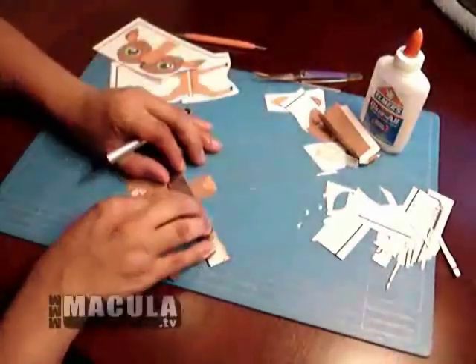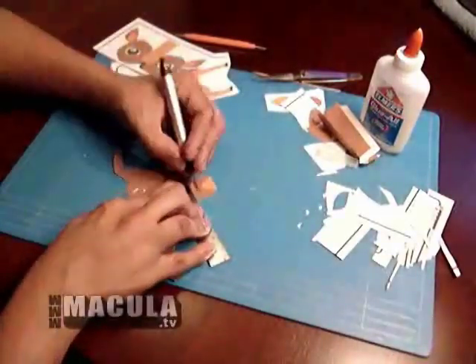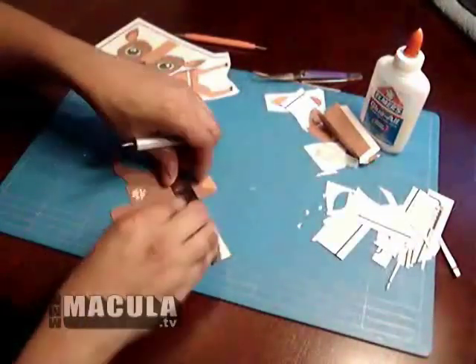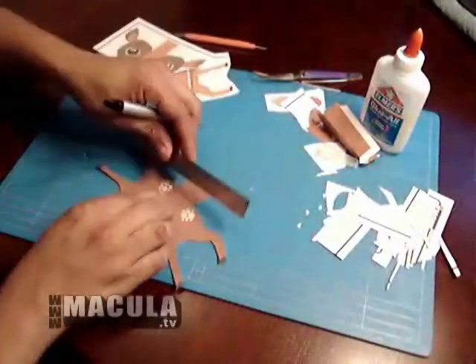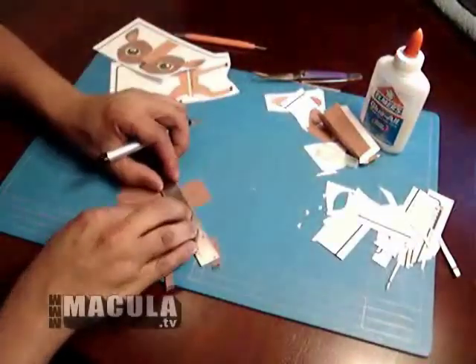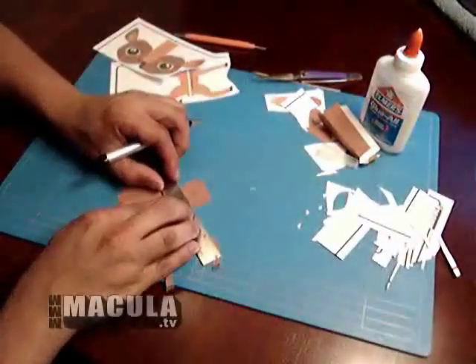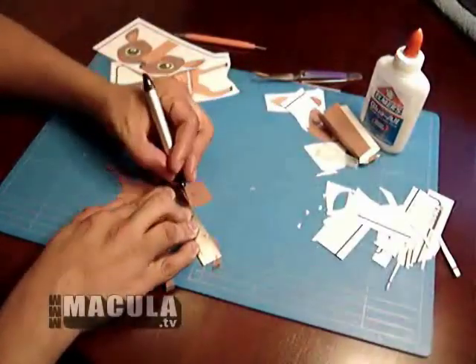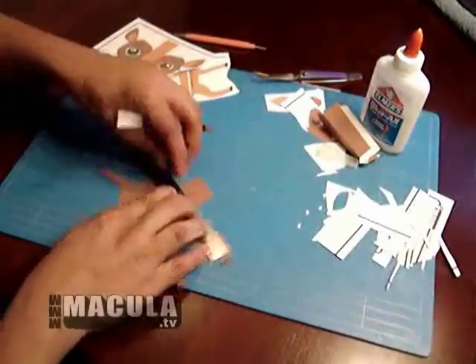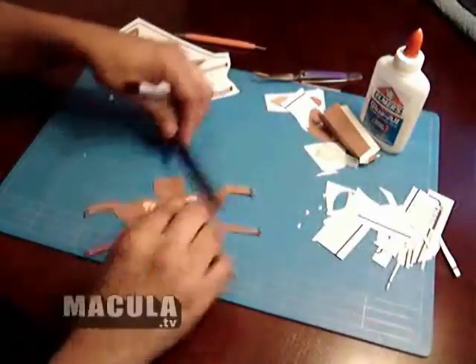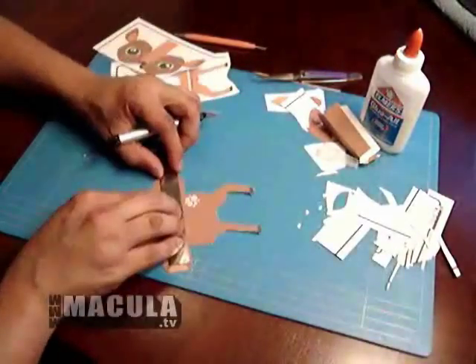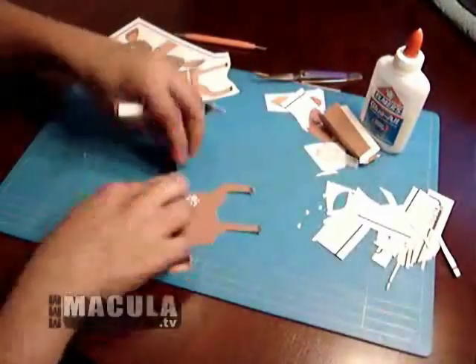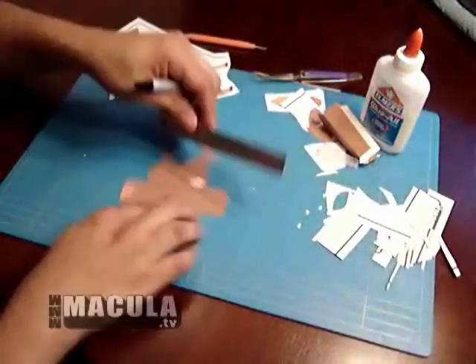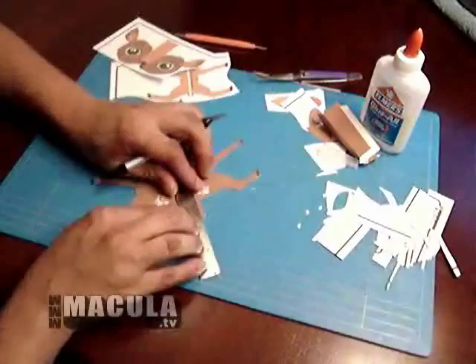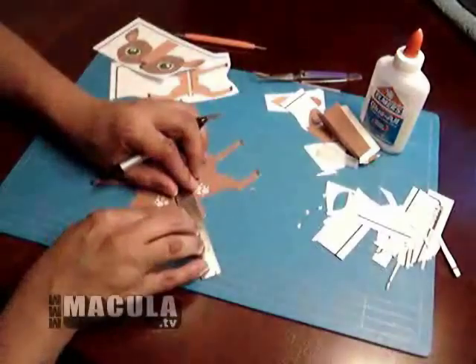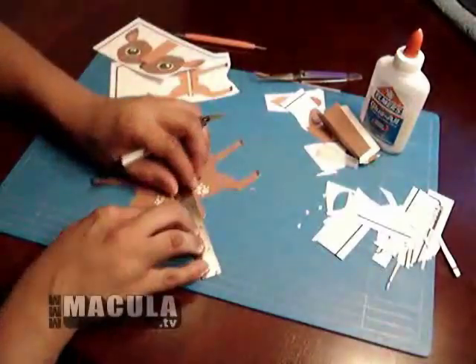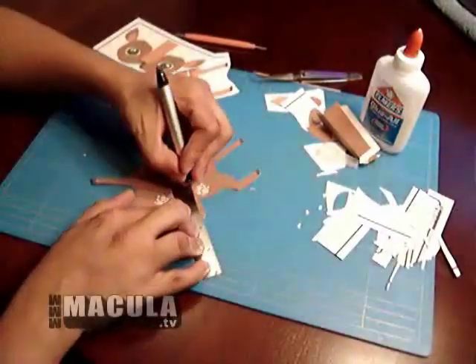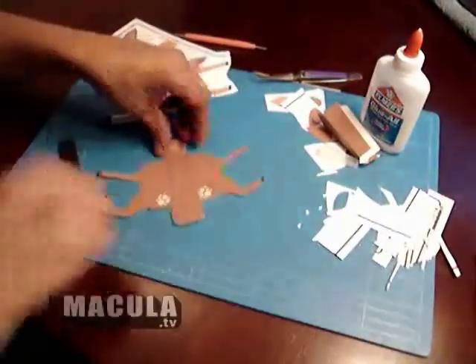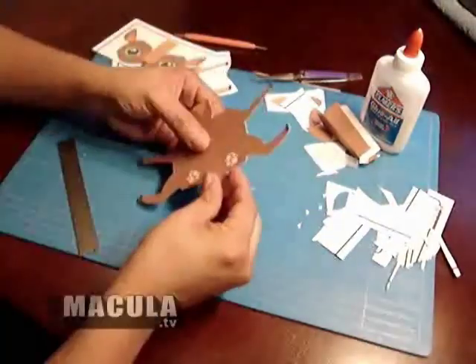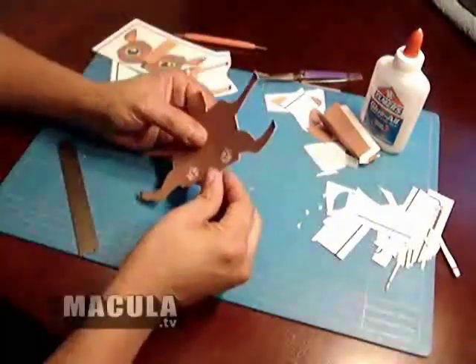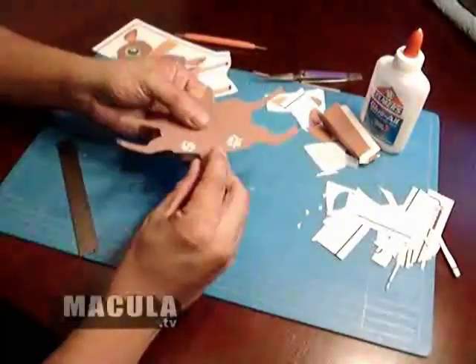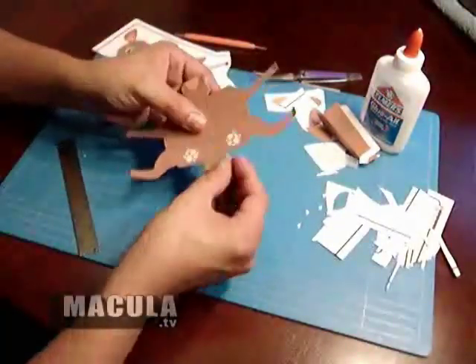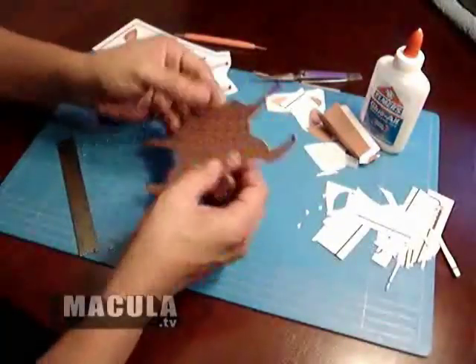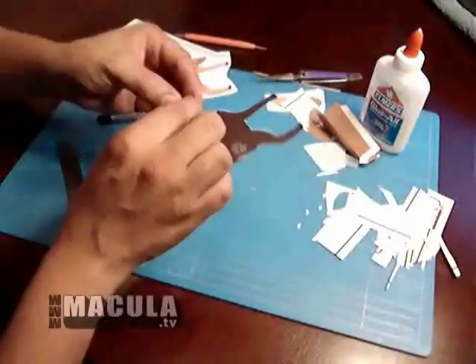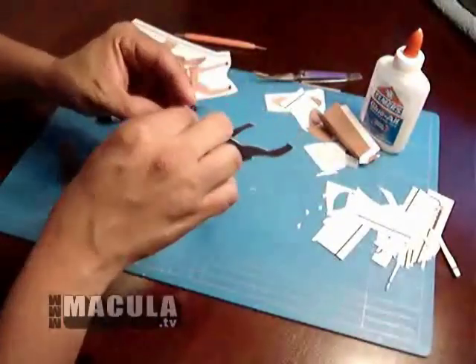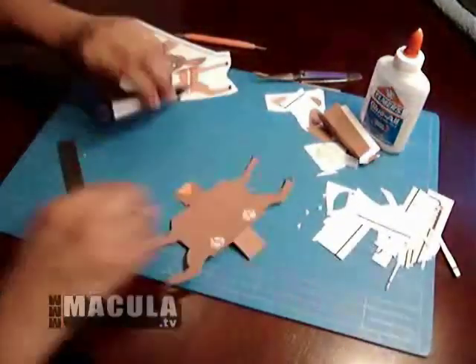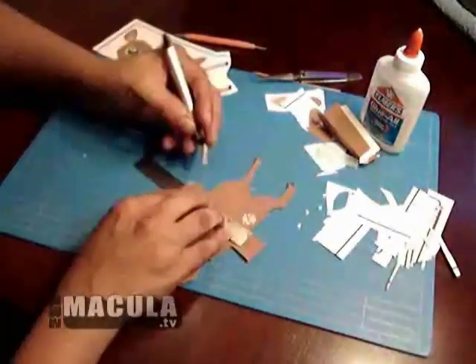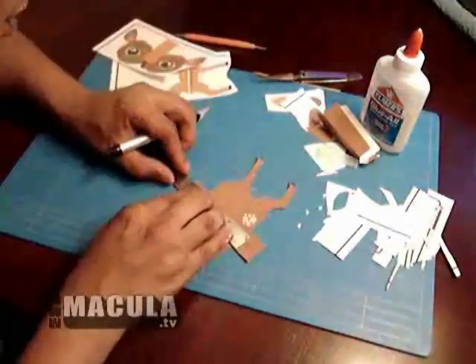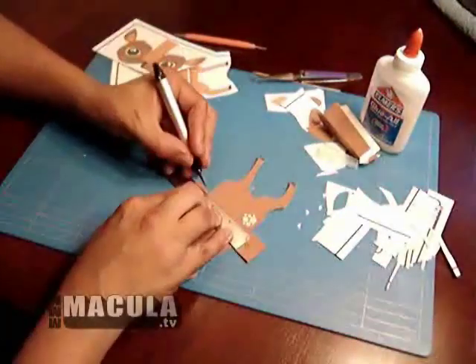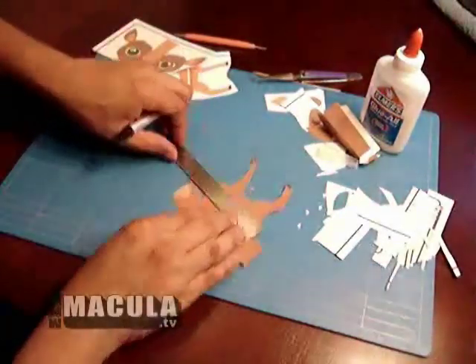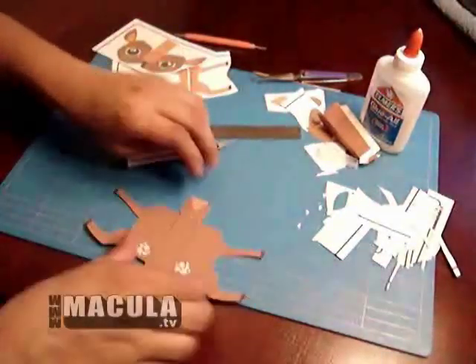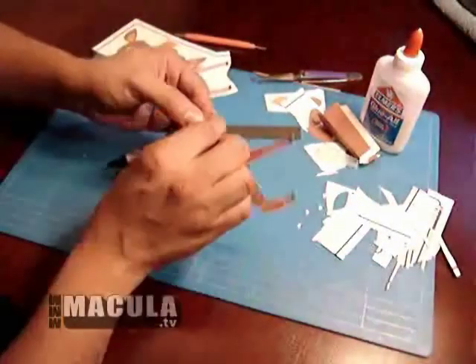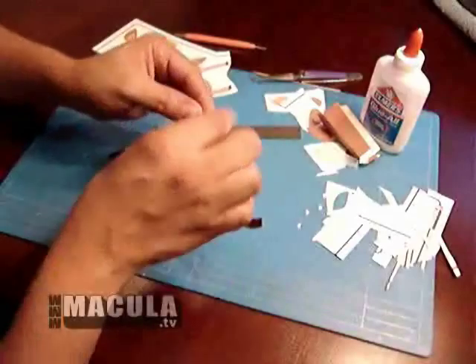Be careful on the curve of the legs. If you feel more comfortable with scissors, go ahead and use them. Once again, score the interior pieces and fold.